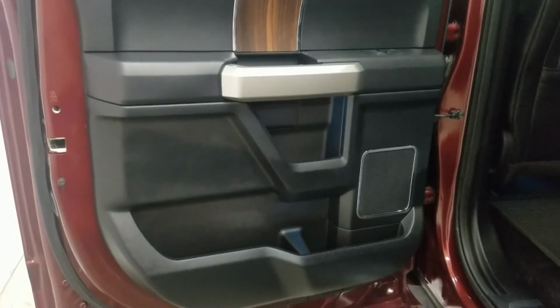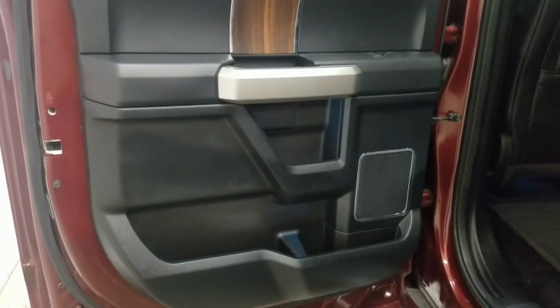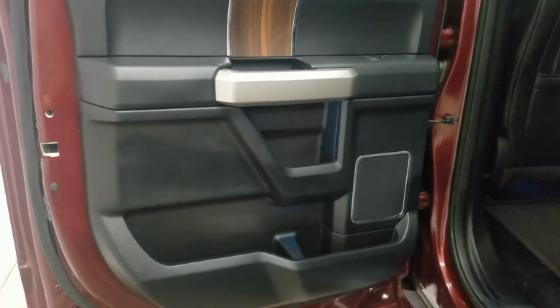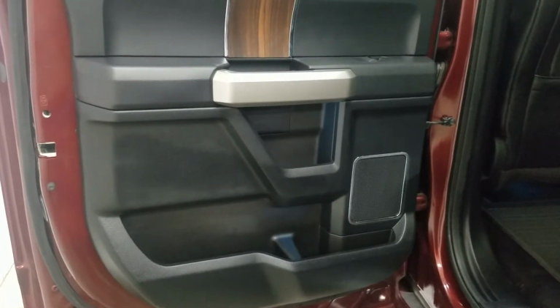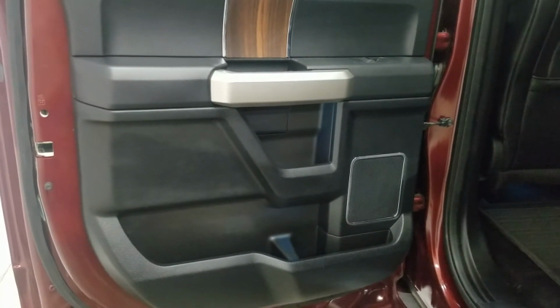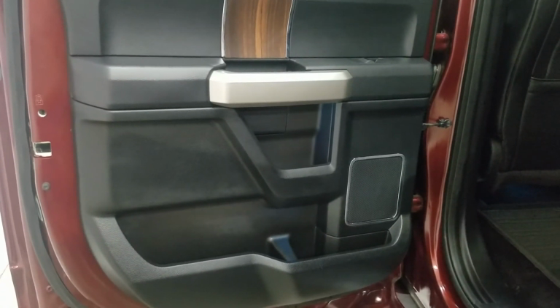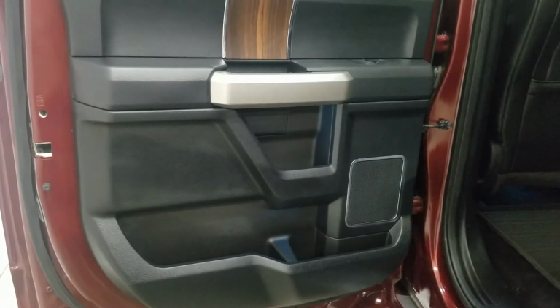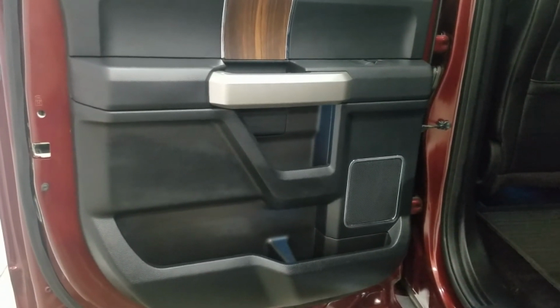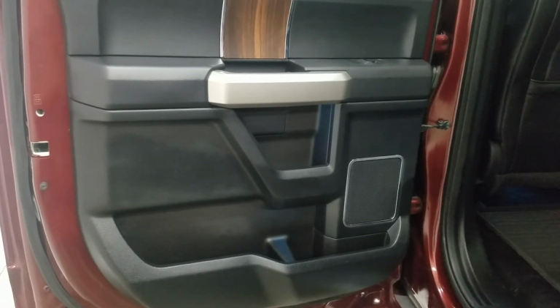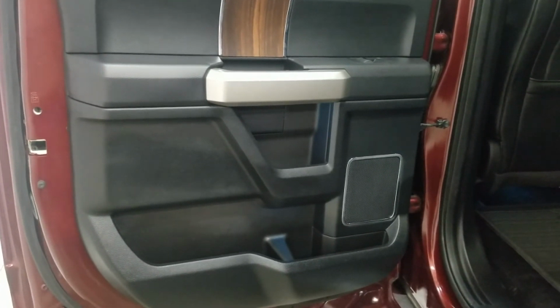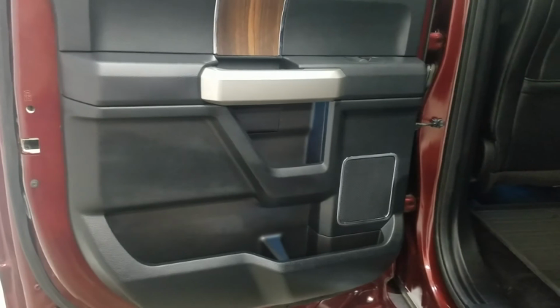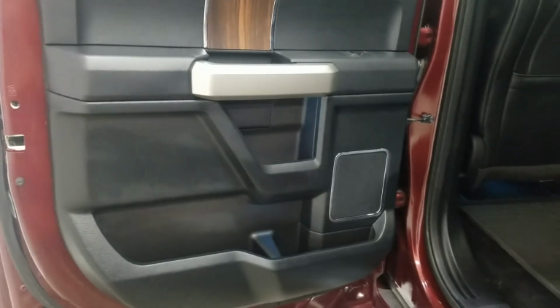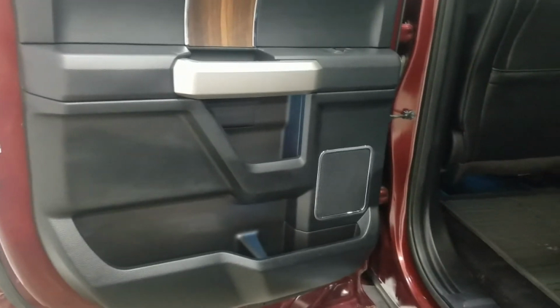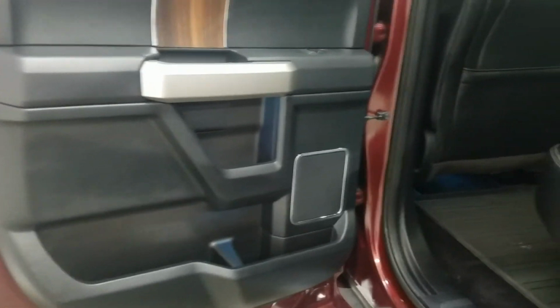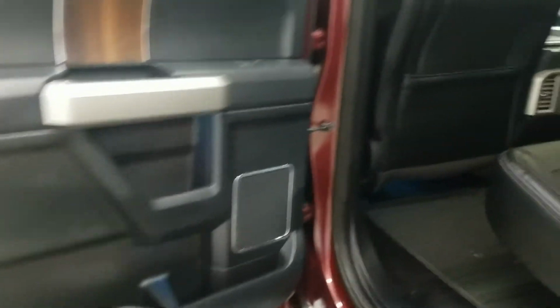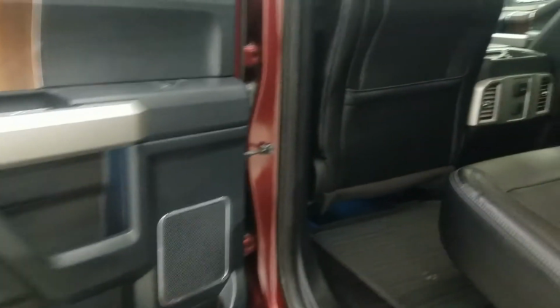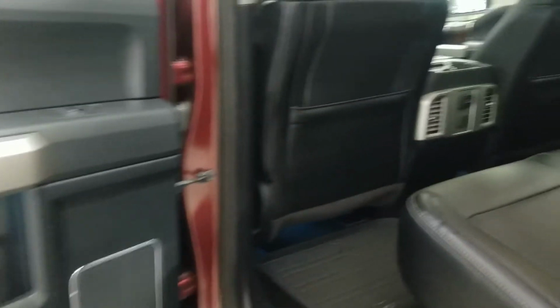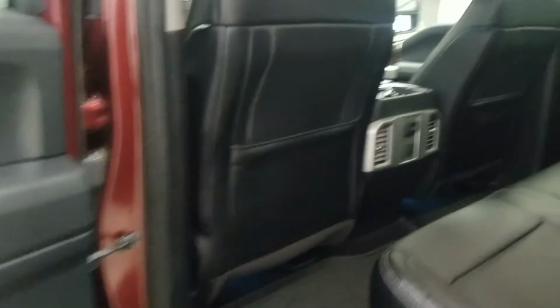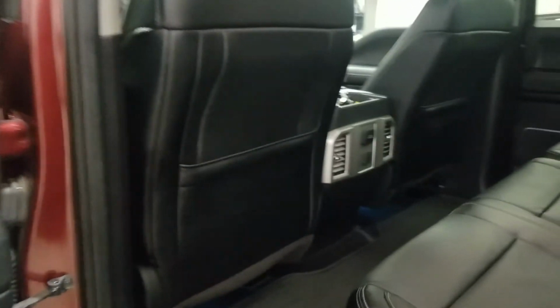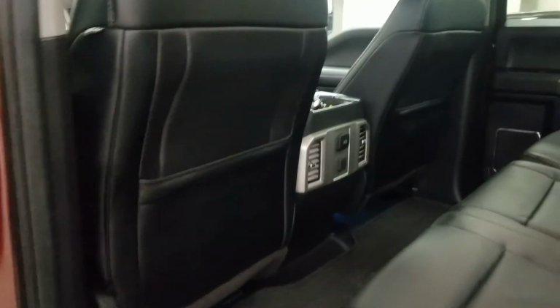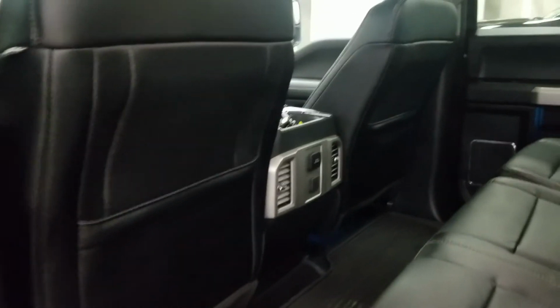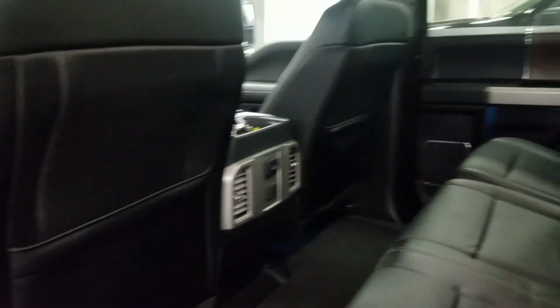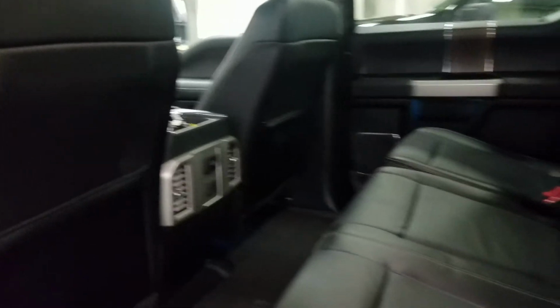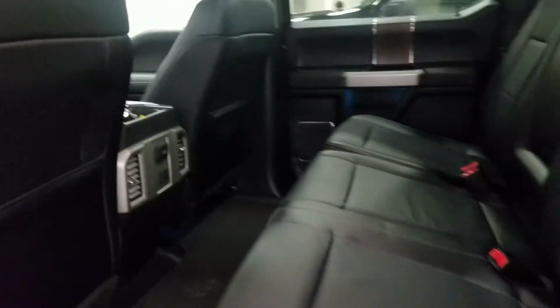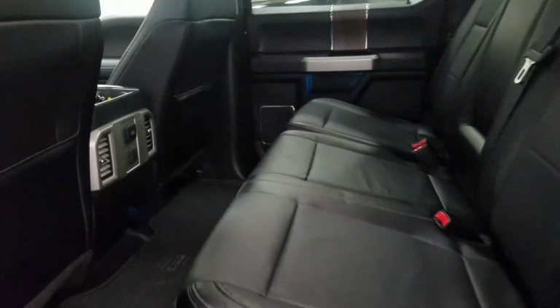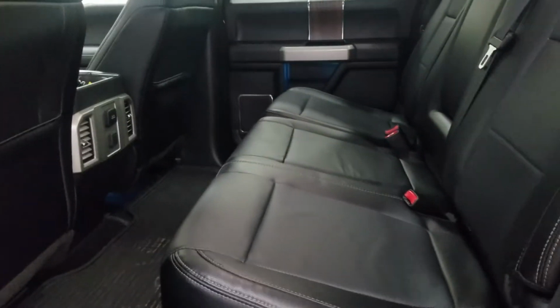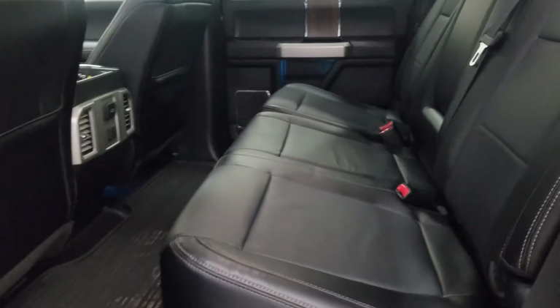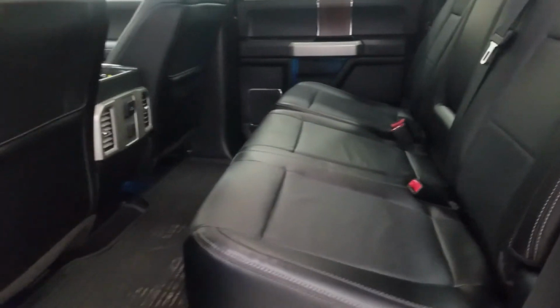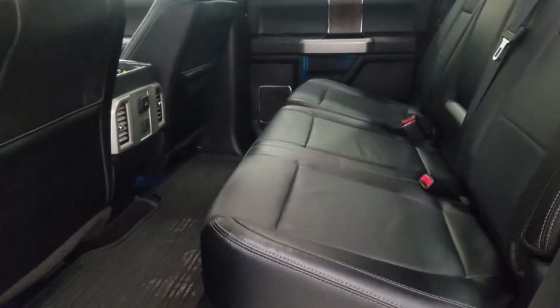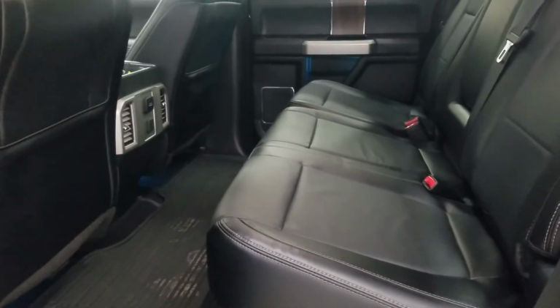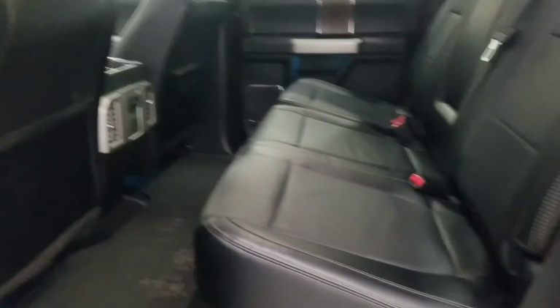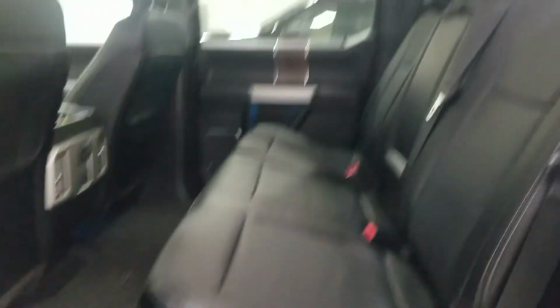At the rear, passengers can also enjoy door storage as well as power windows and even more storage at the rear of our driver and passenger seats. Our back bench seating for three leaves tons of head space and leg room for passengers to enjoy.